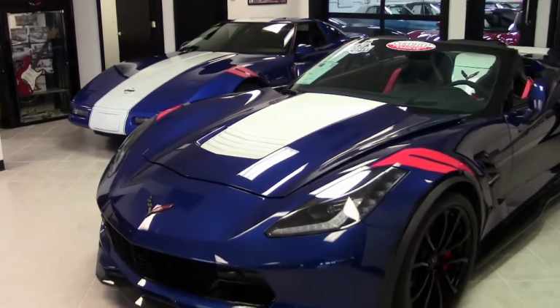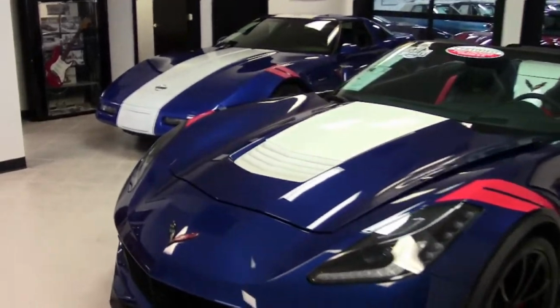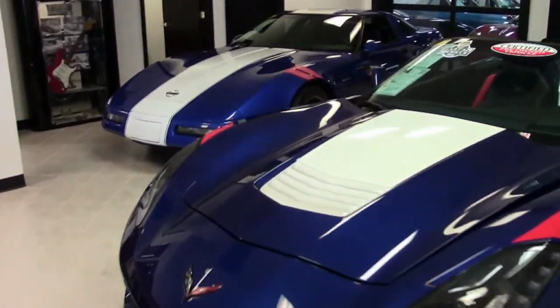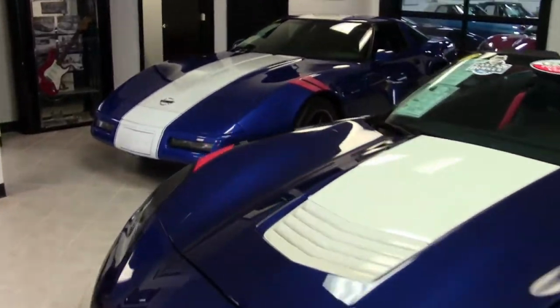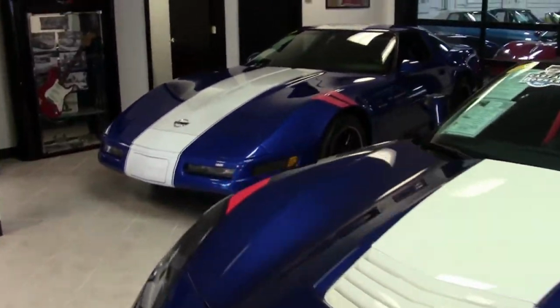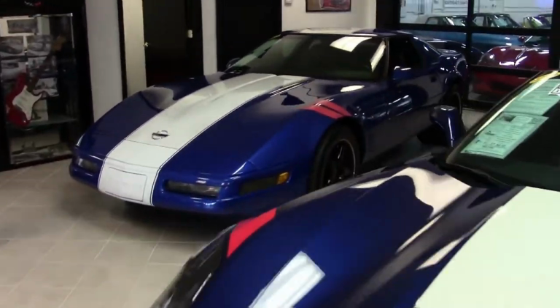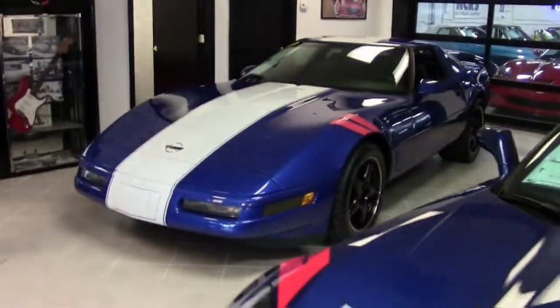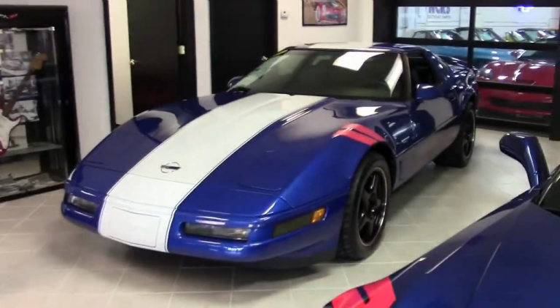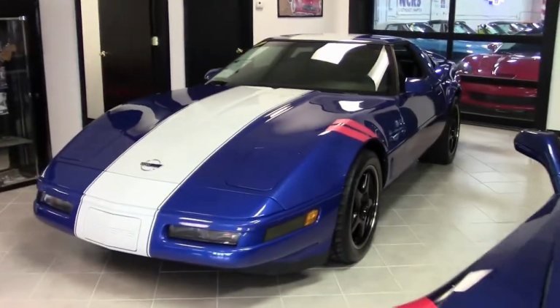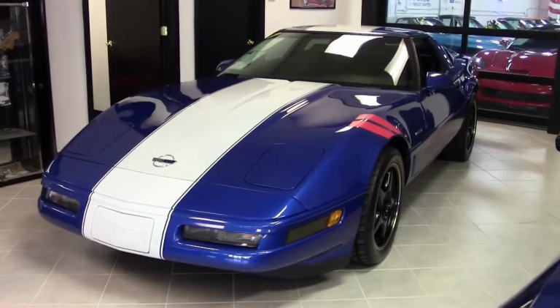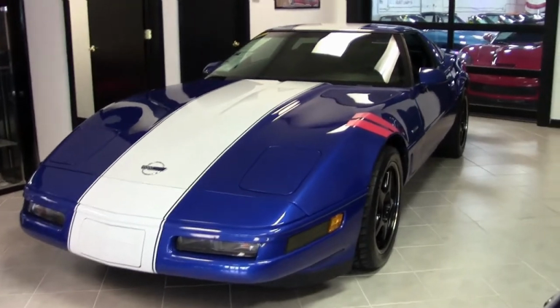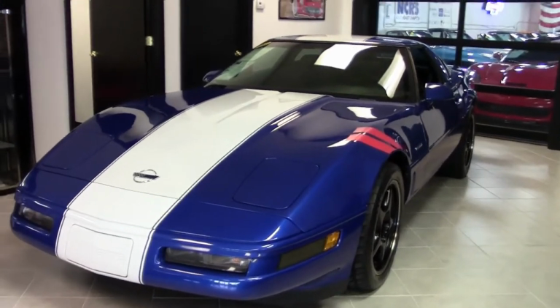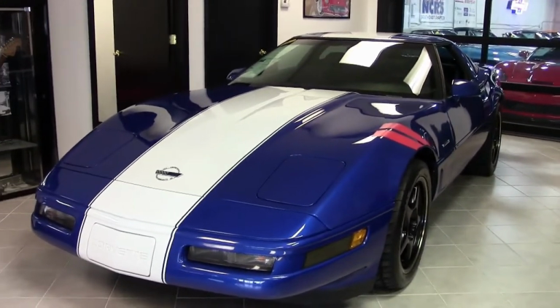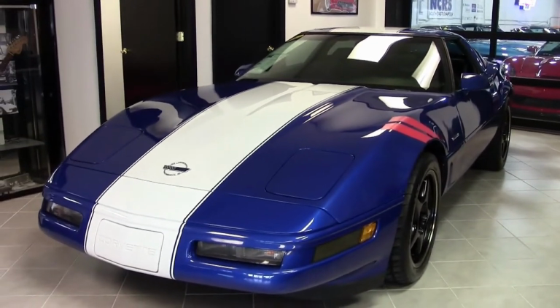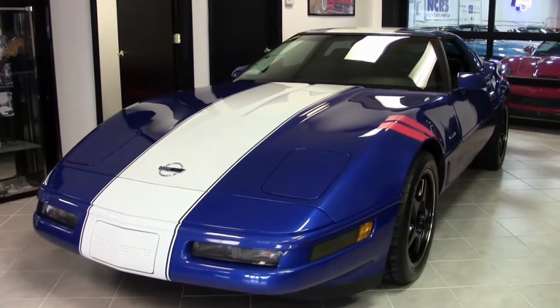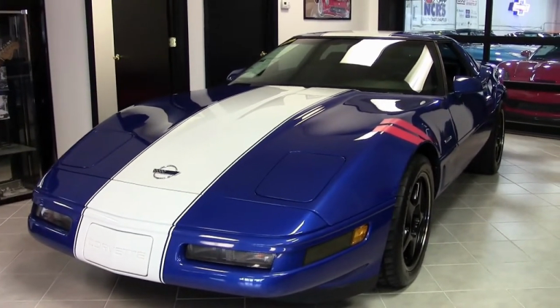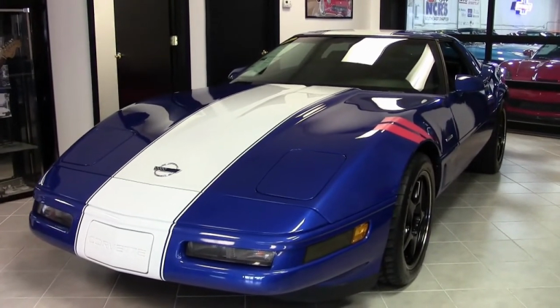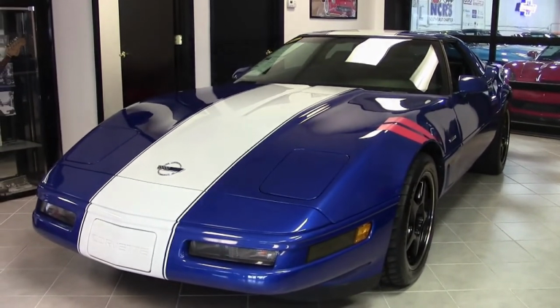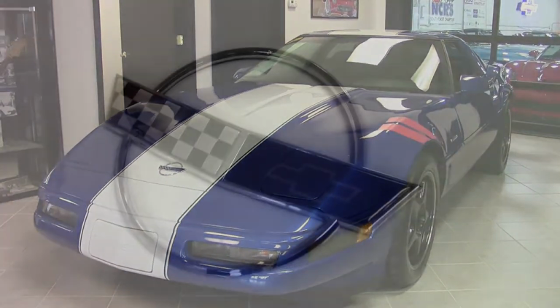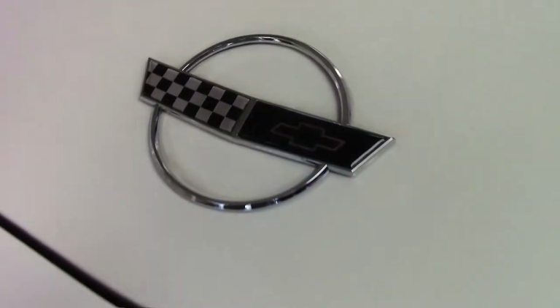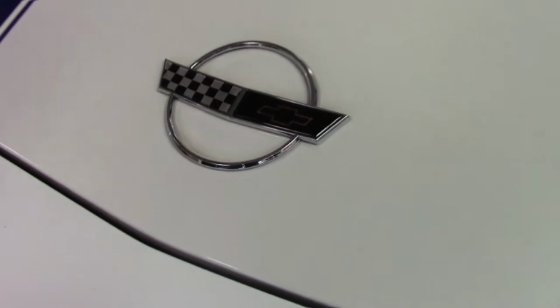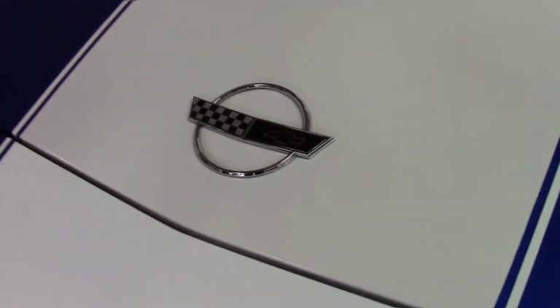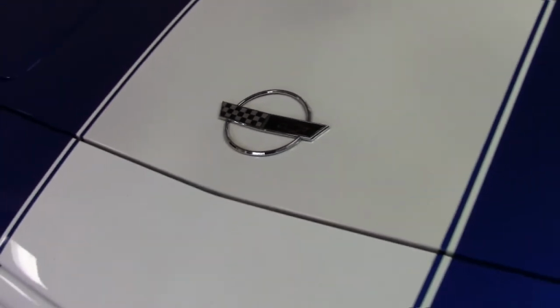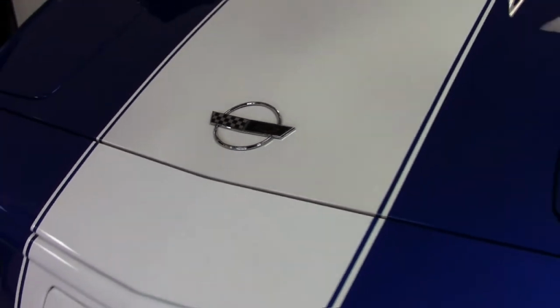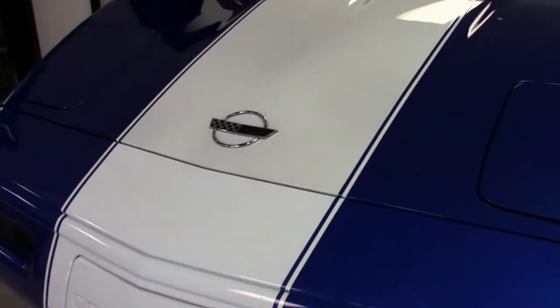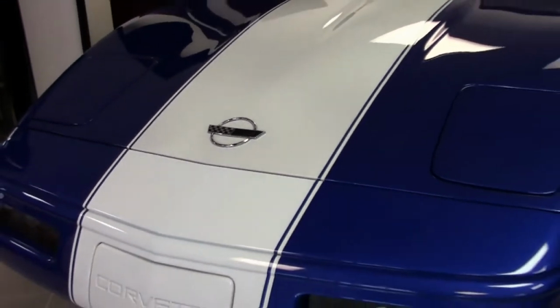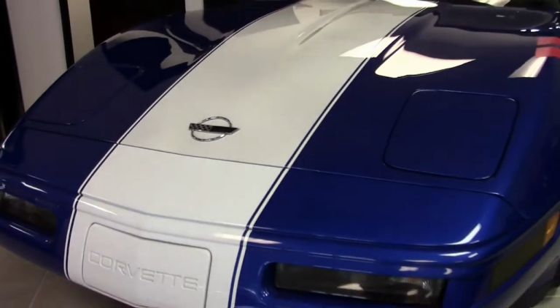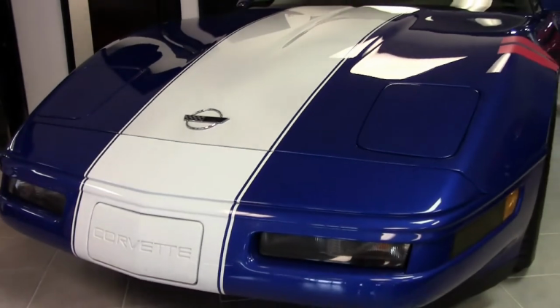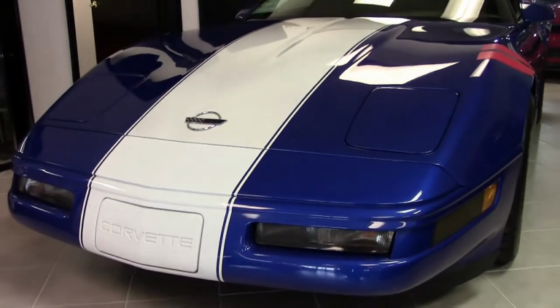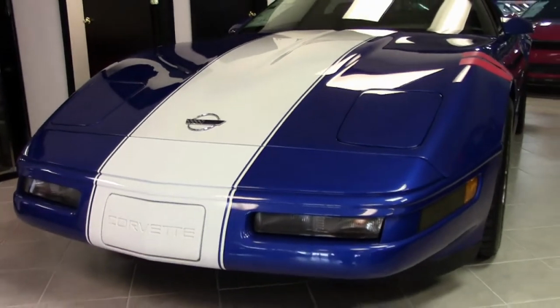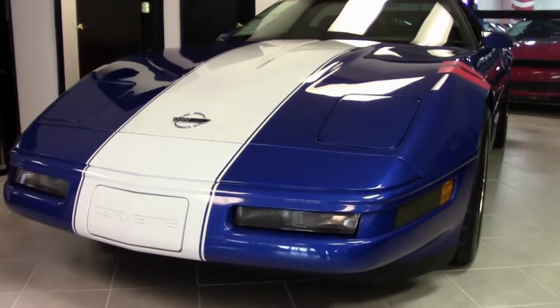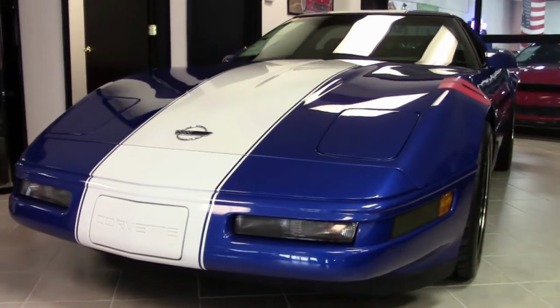C4 Corvettes — what a unique style. And with that almost cockpit-like interior, they're fun to look at and they're fun to drive. And that's what you'll find in this 1996 Corvette Grand Sport Z51, for sale here at our Atlanta location at buyavette.net.